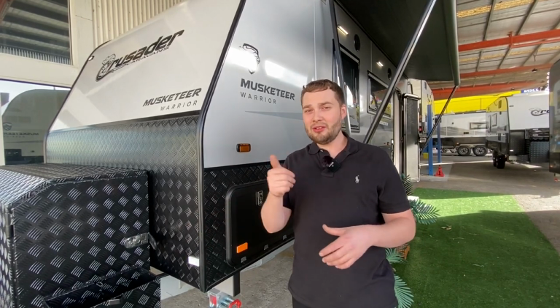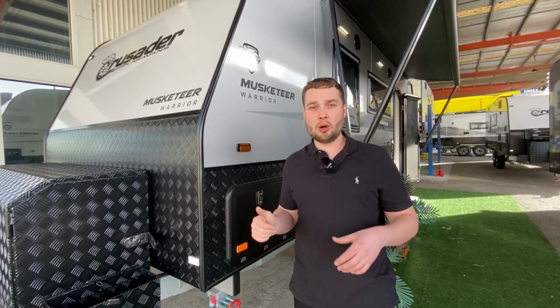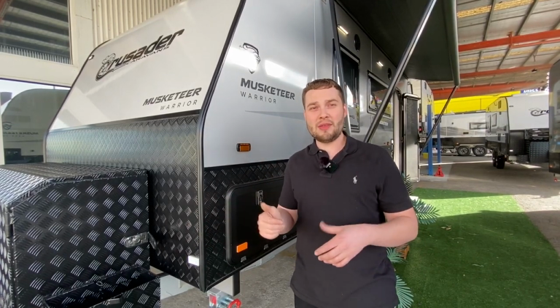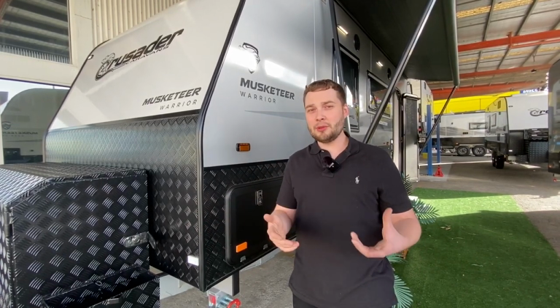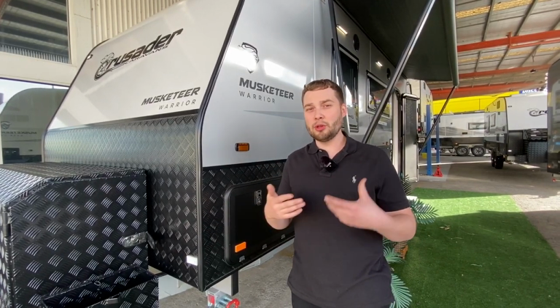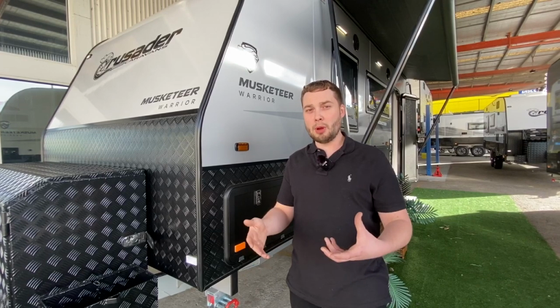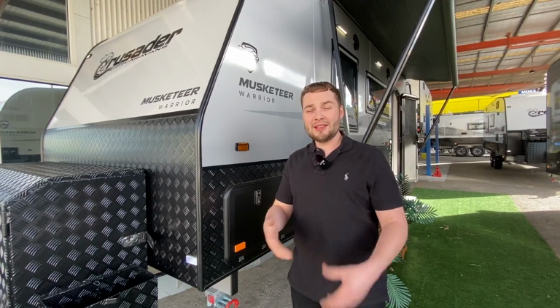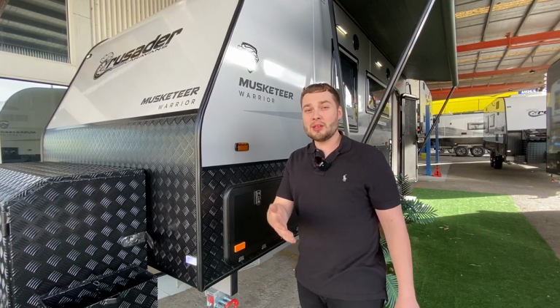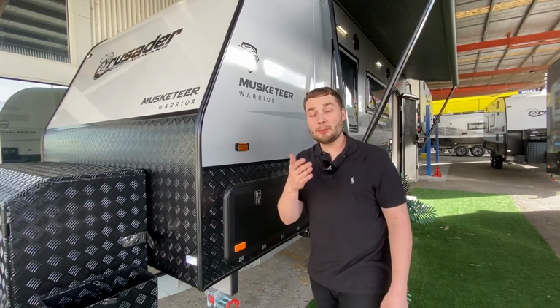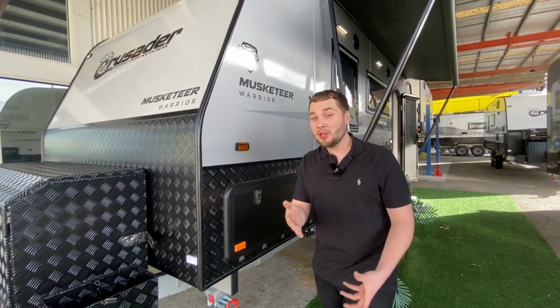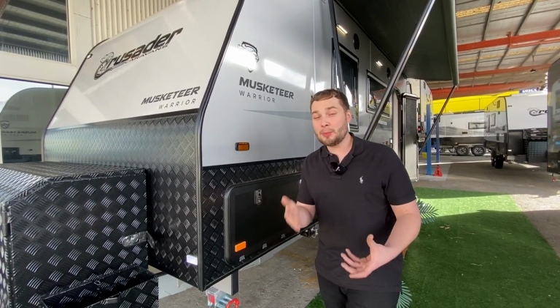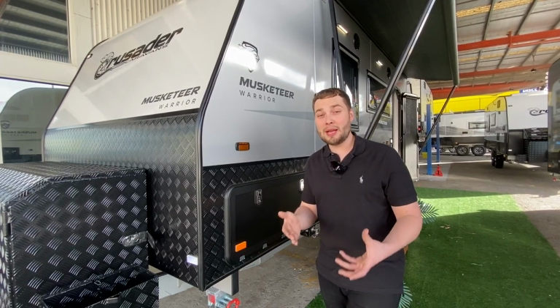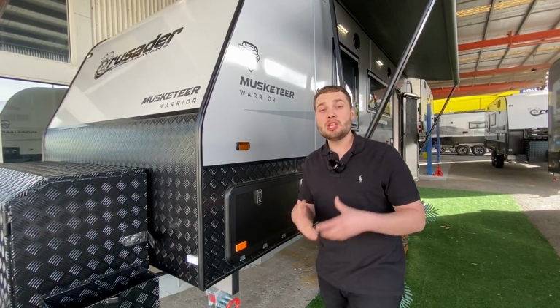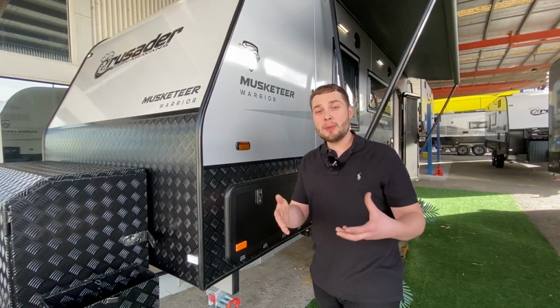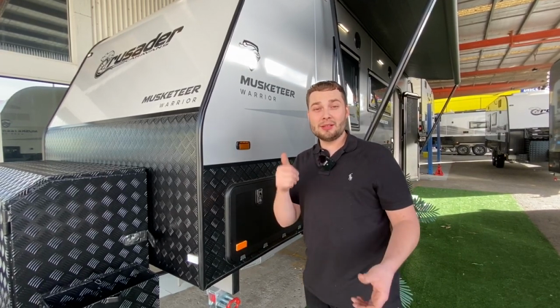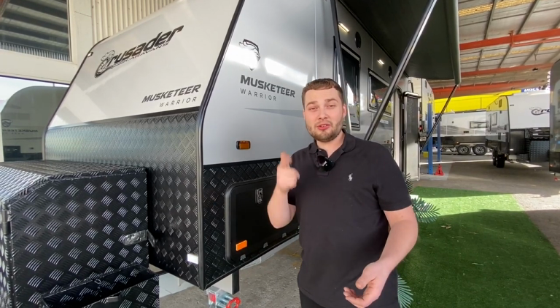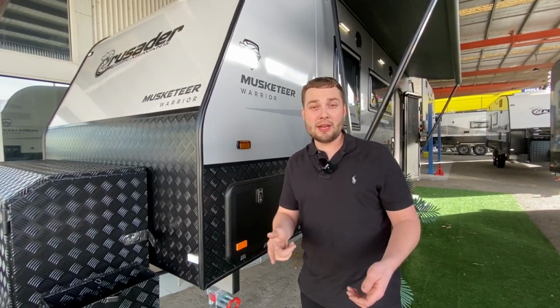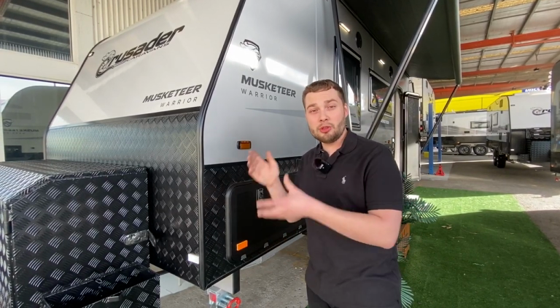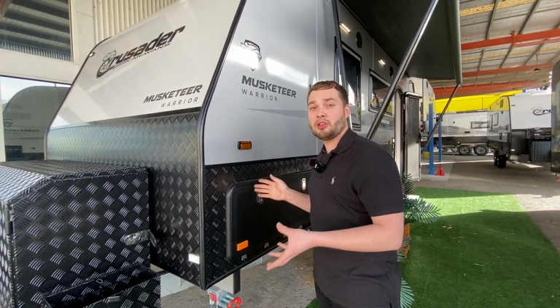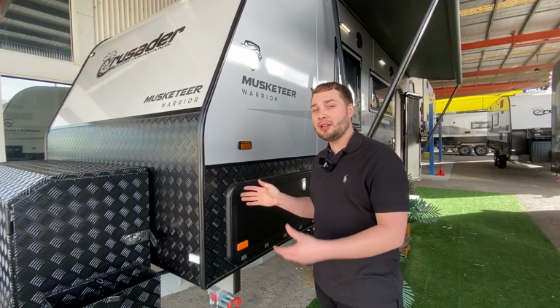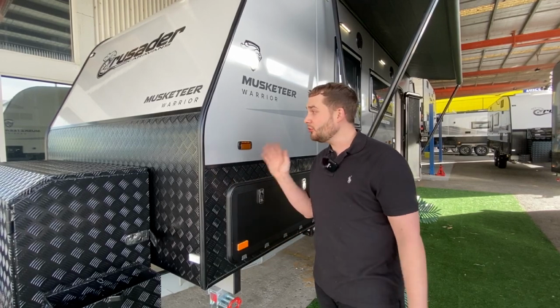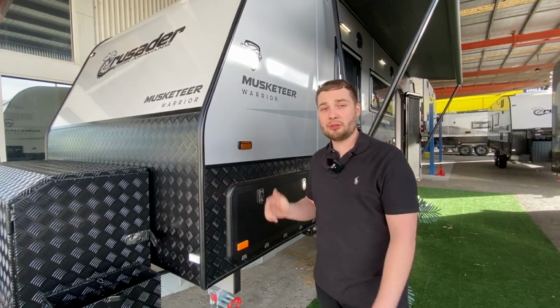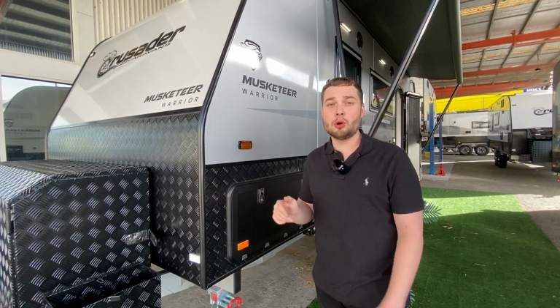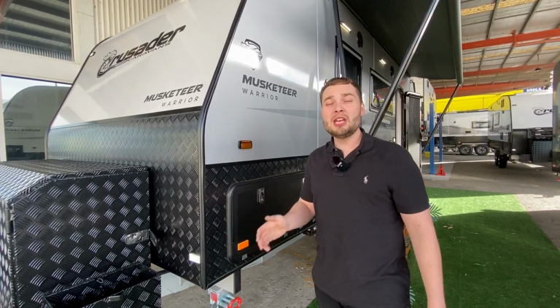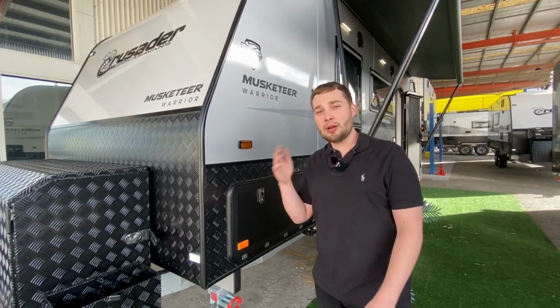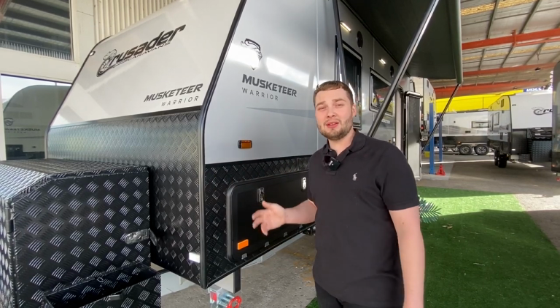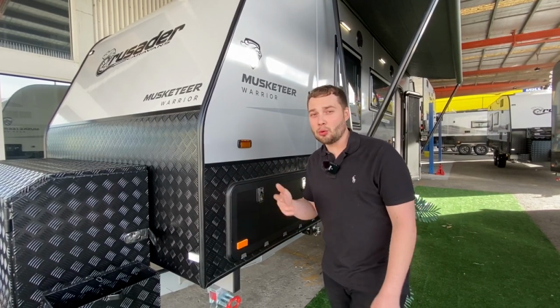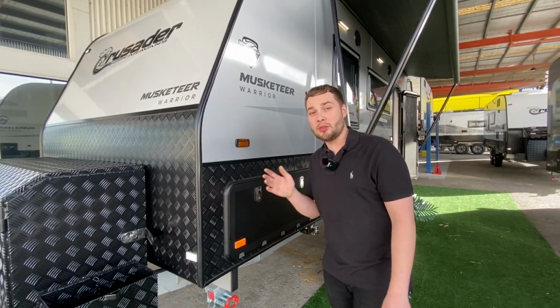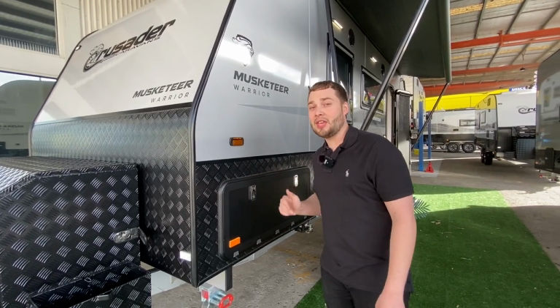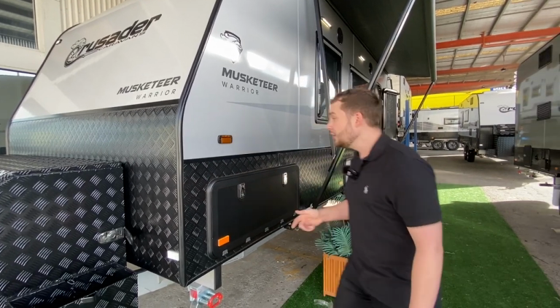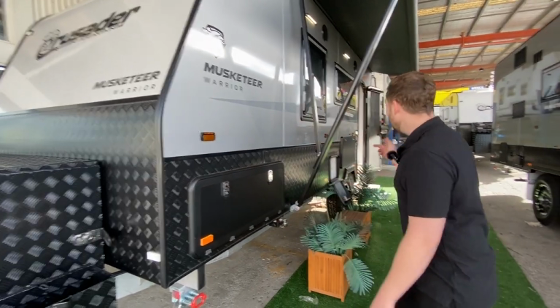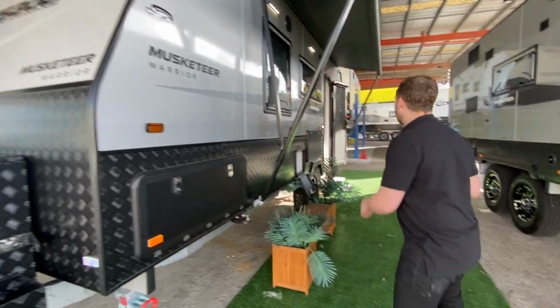With the Crusaders, the insulation properties between all the wall studs is great. As far as build quality, these are the best Aussie vans — winner of Manufacturer of the Year 2019 and 2020. The Crusader range delivers the best build quality with the latest technology, and that's something we really promote. If you're spending money, you want the latest and greatest, and with this Musketeer Warrior, you cannot get any later or greater.